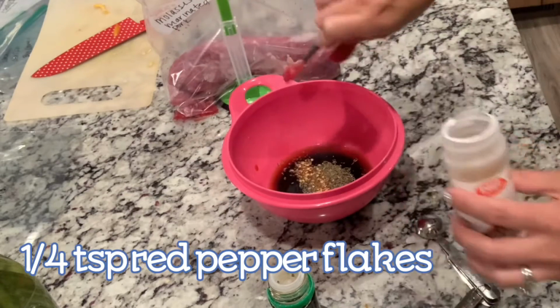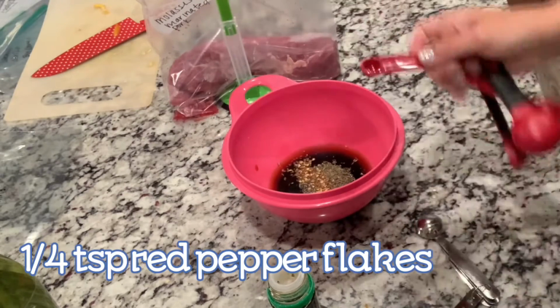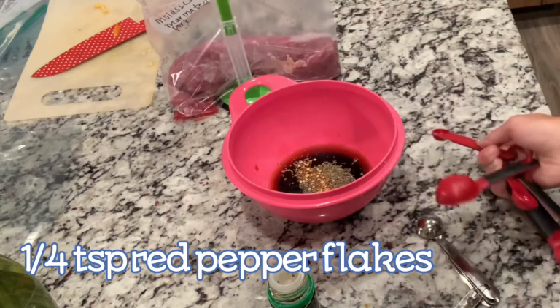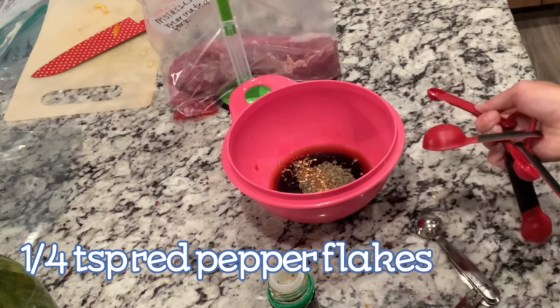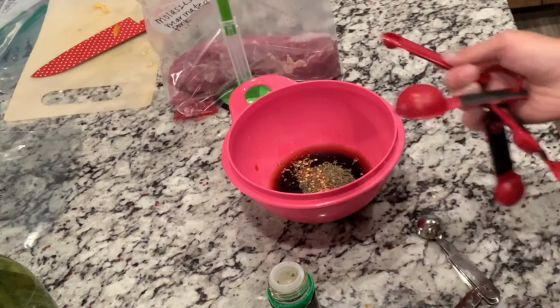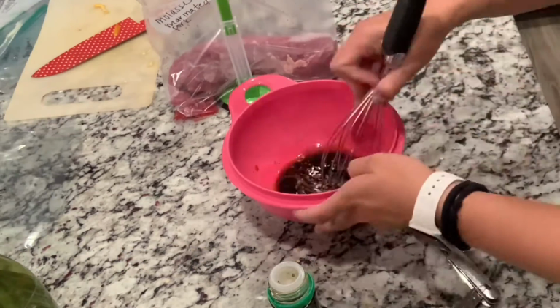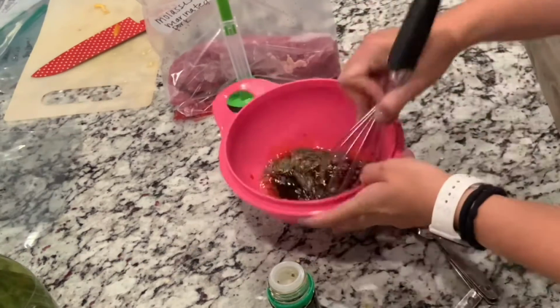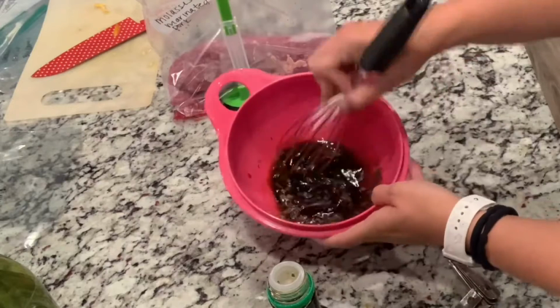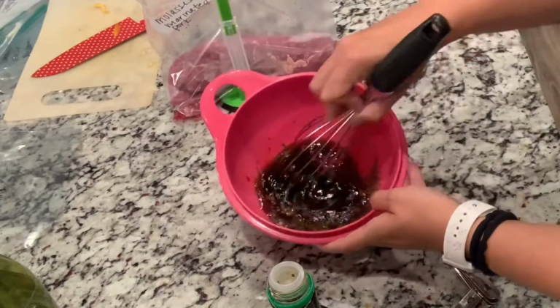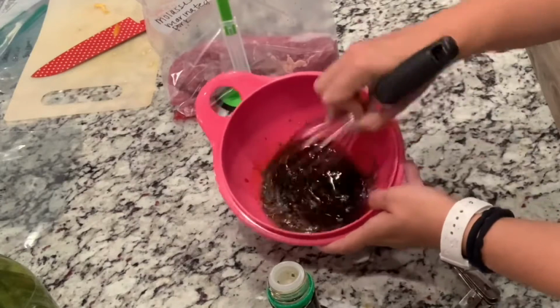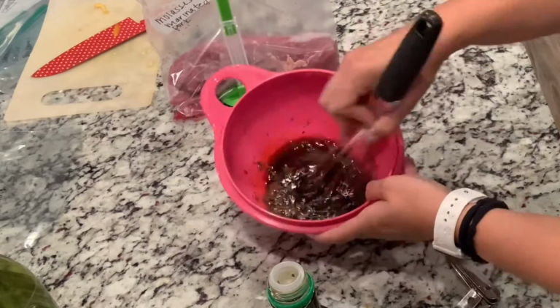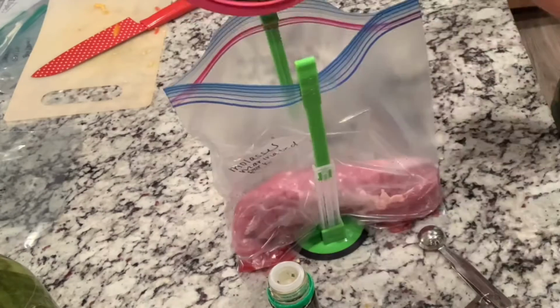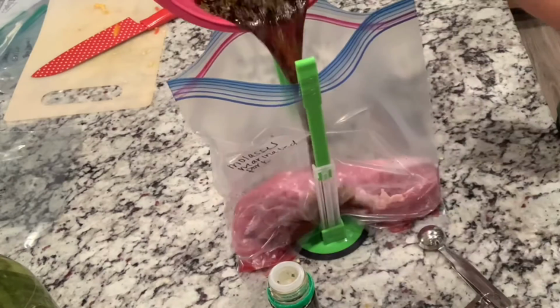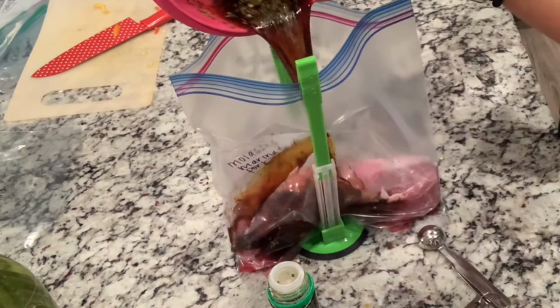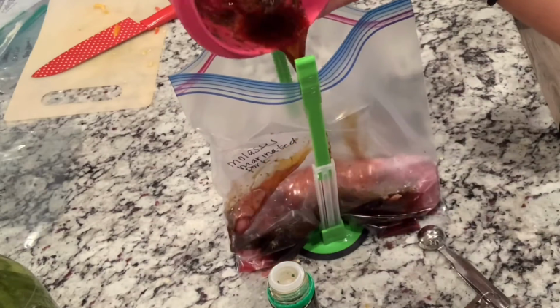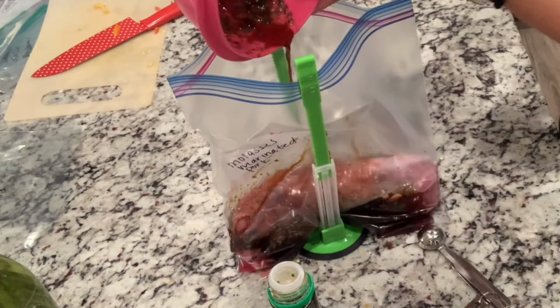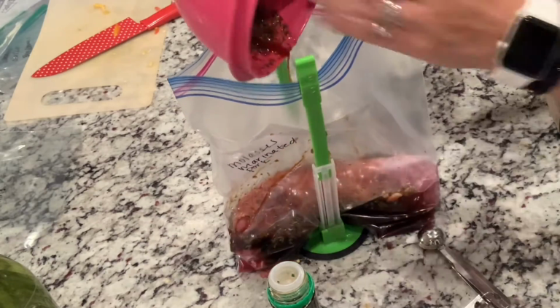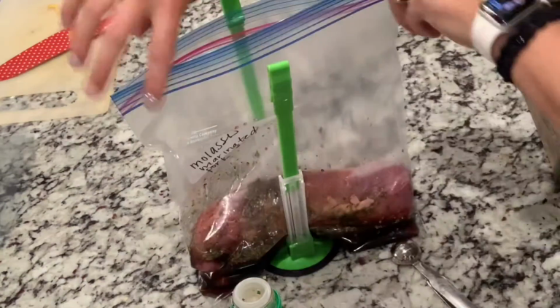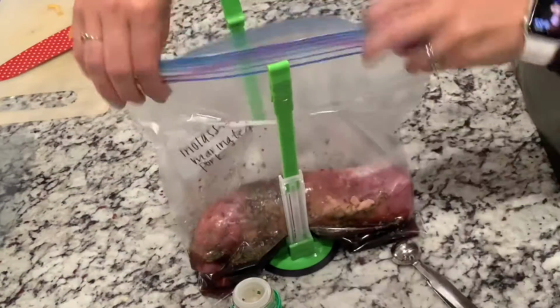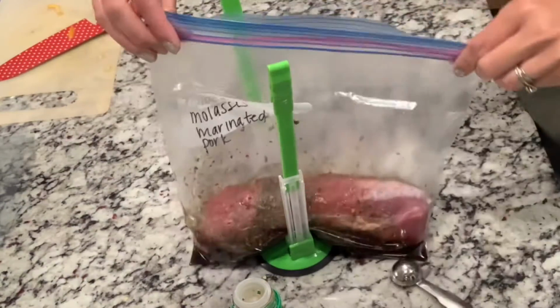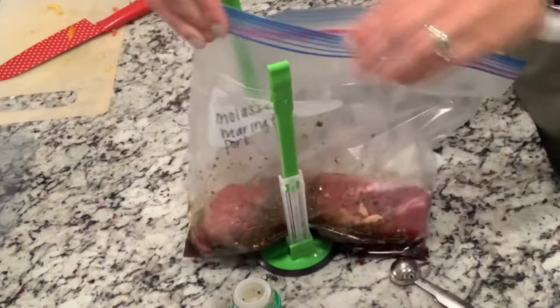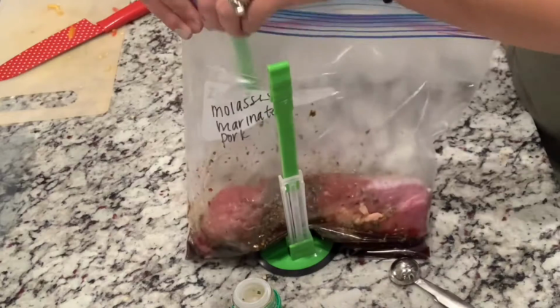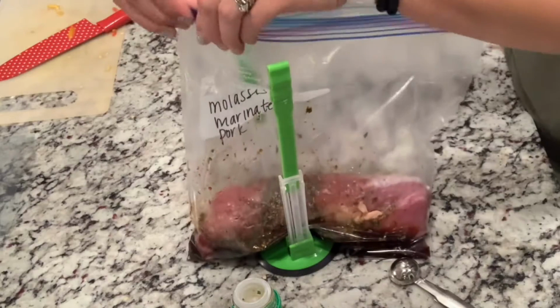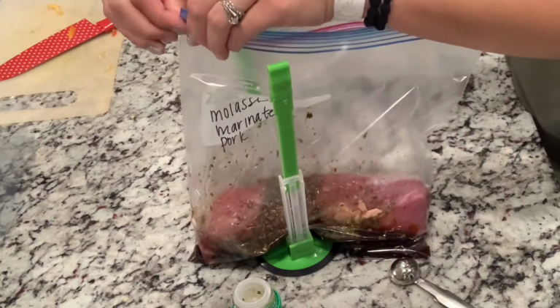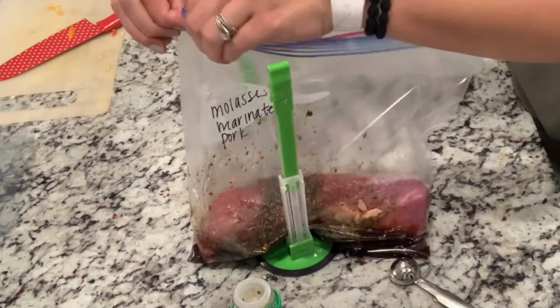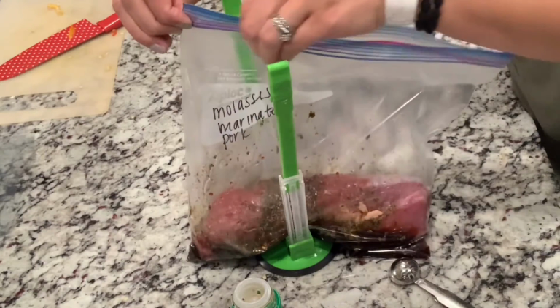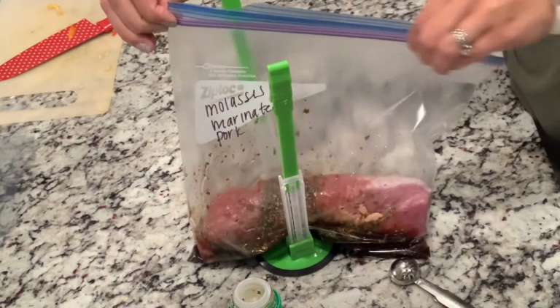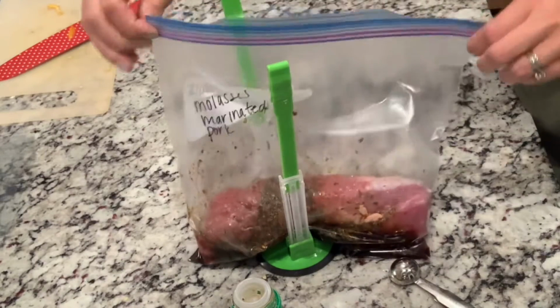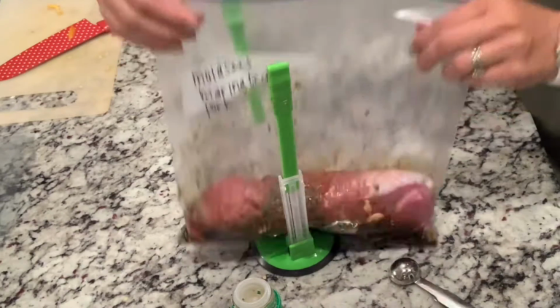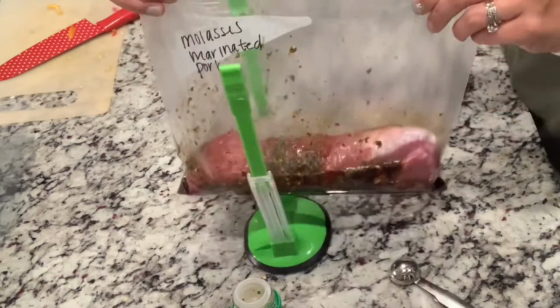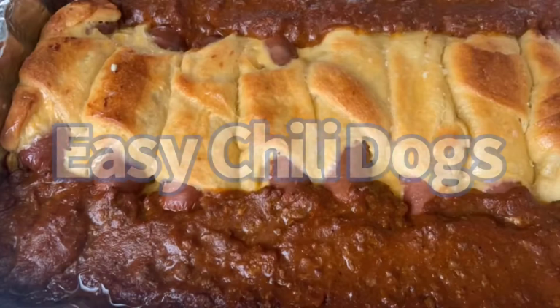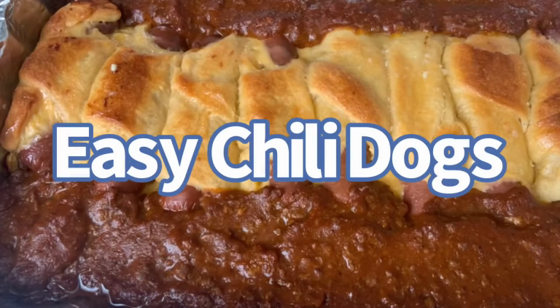Then into the freezer bag it goes. I like to prep anything I can early in the week — I always had an issue of meat going bad, so if you have it prepped and then don't use it, it's no big deal.